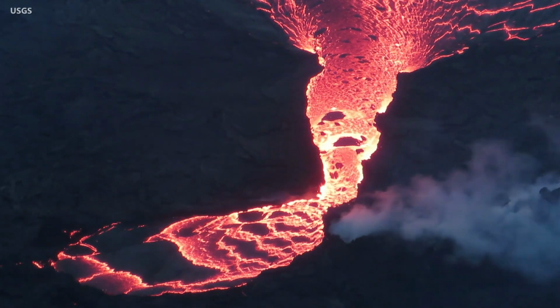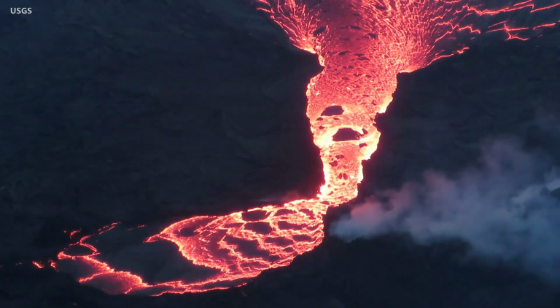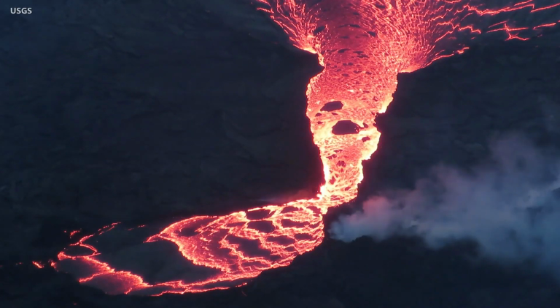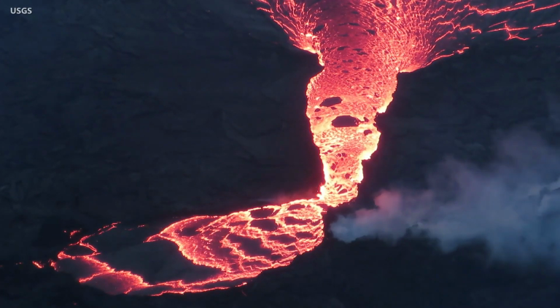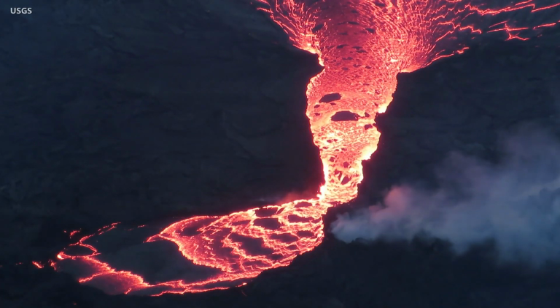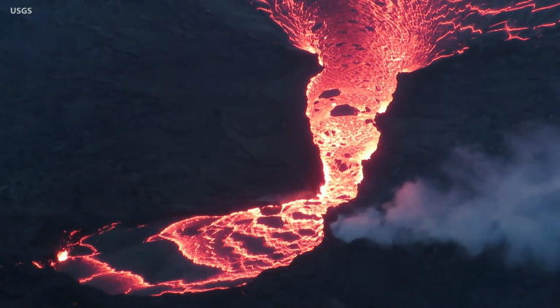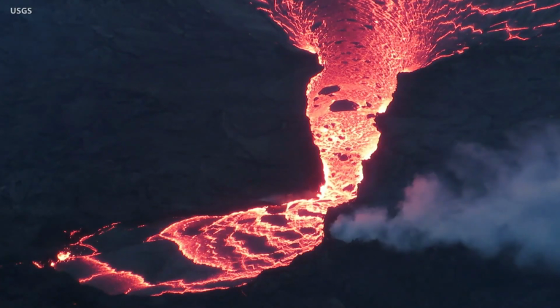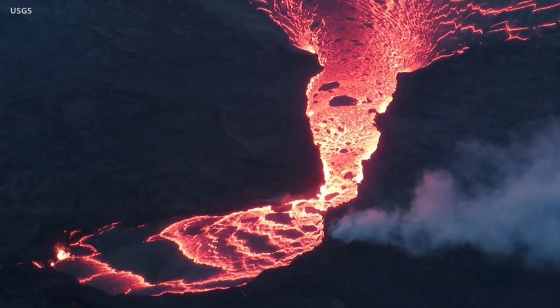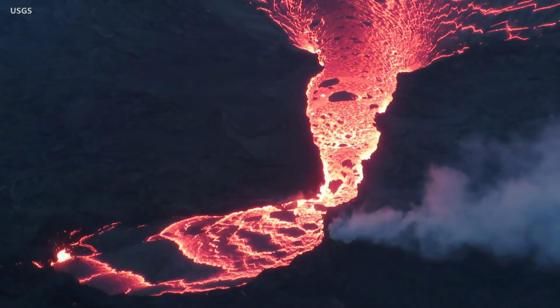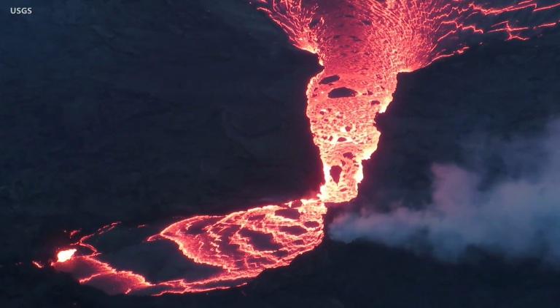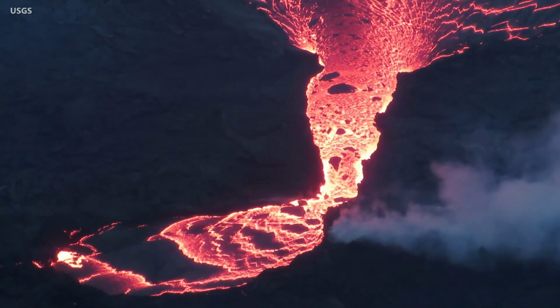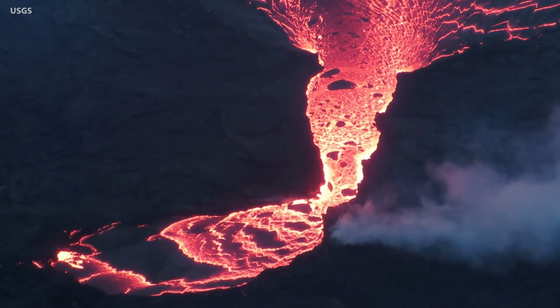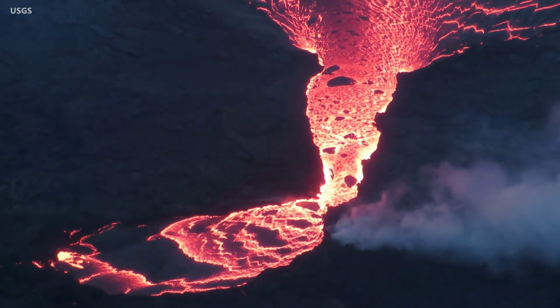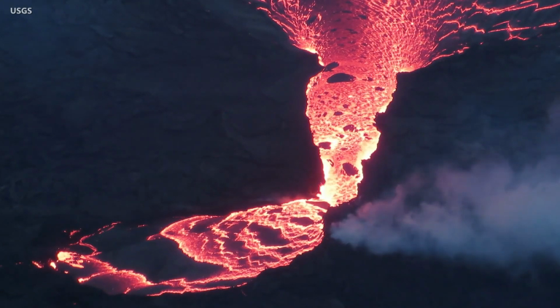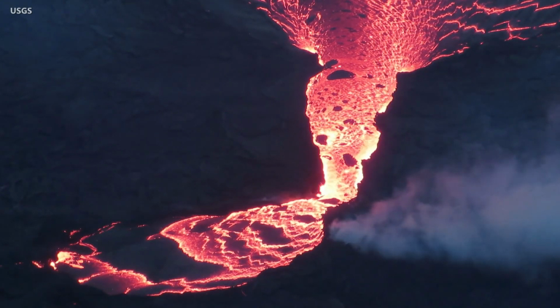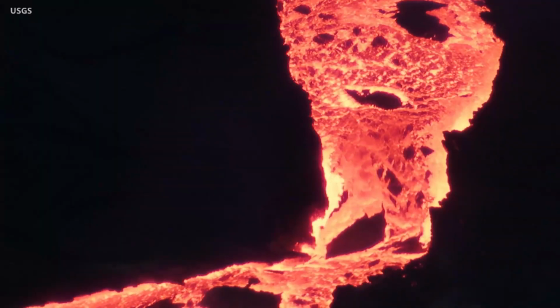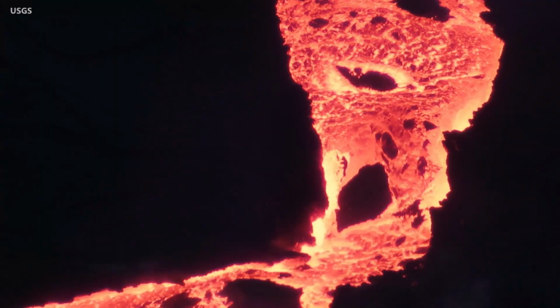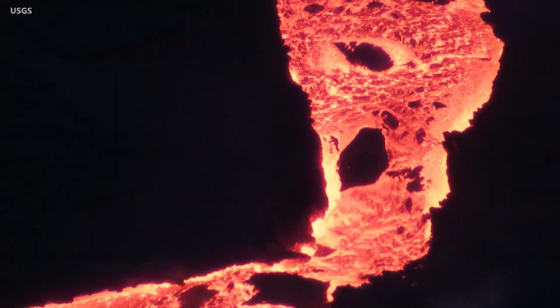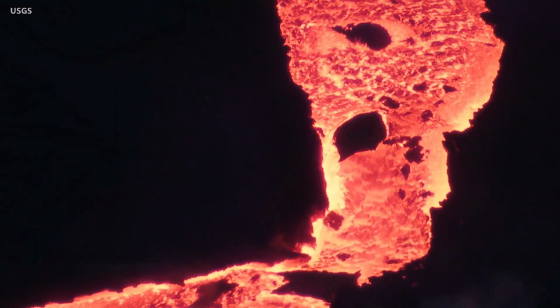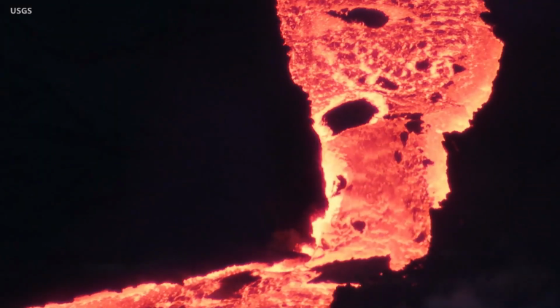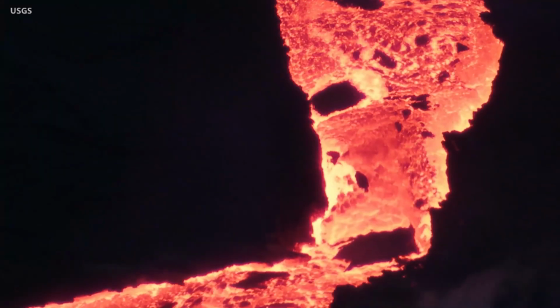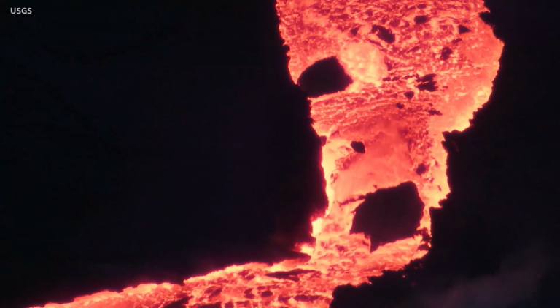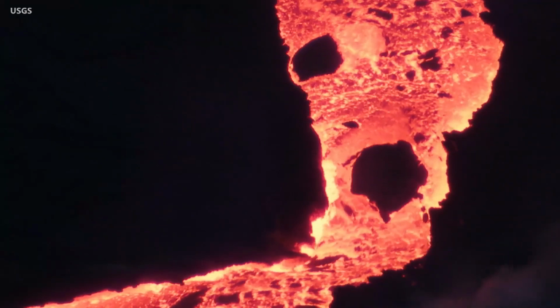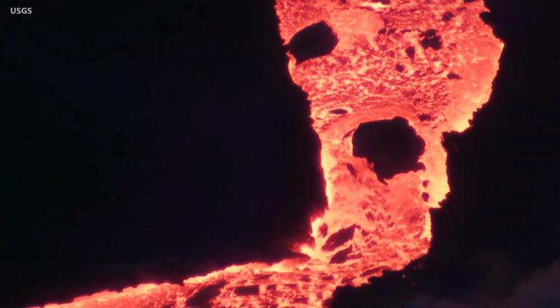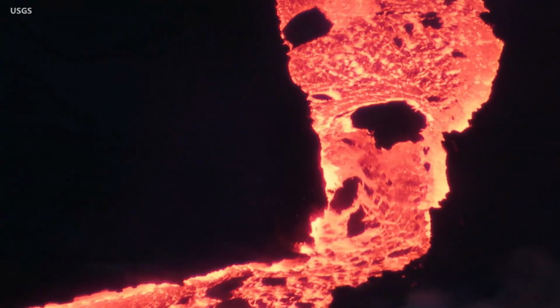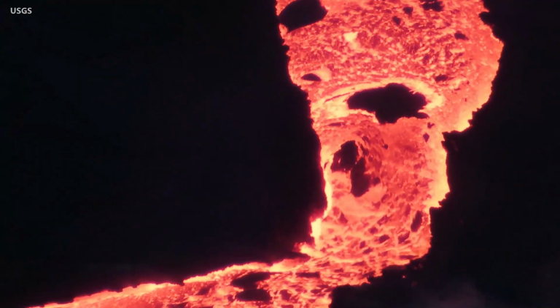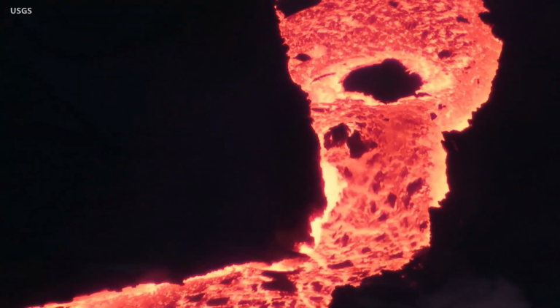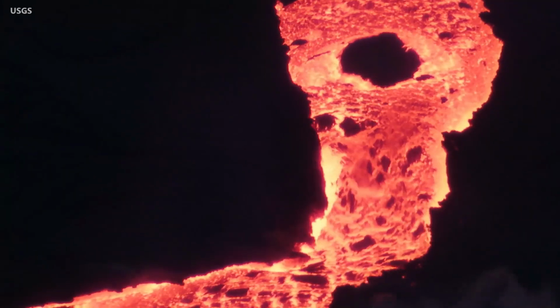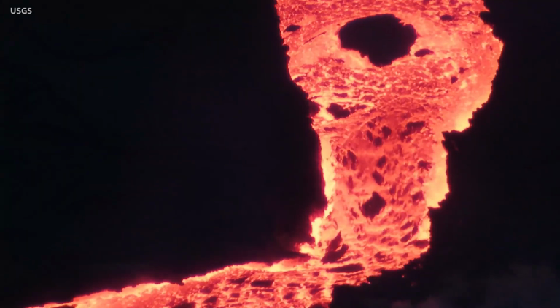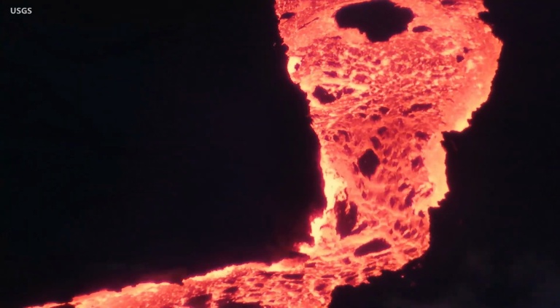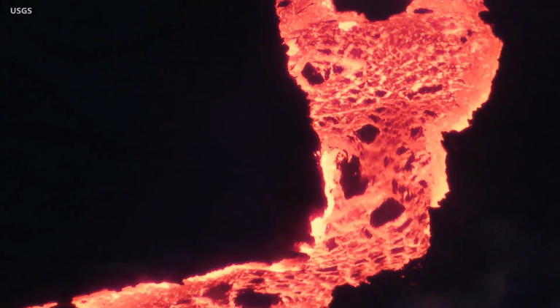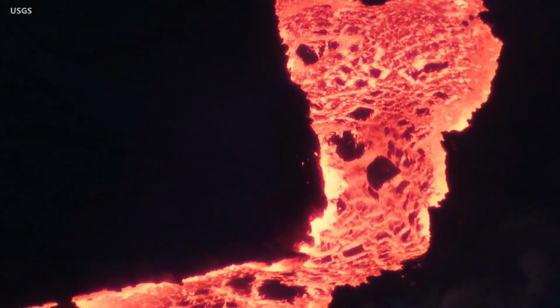Since lava emerged on September 29th of last year, this eruption has produced about 45 million cubic meters, or 12 billion gallons of lava. It is the second summit eruption to occur since the crater collapsed in 2018.